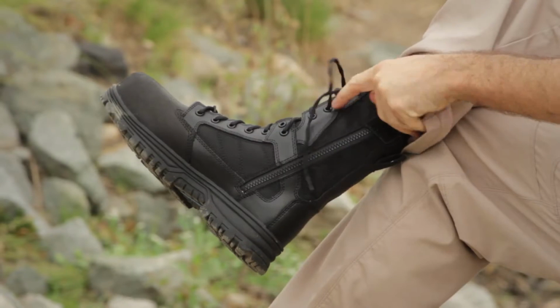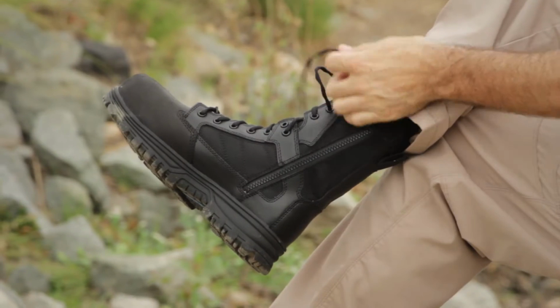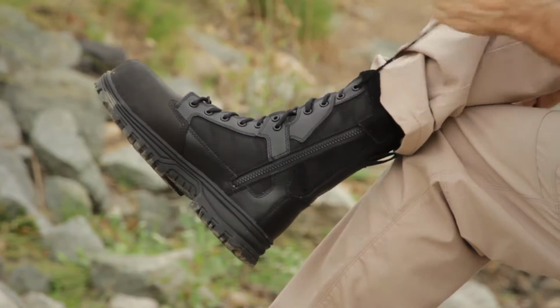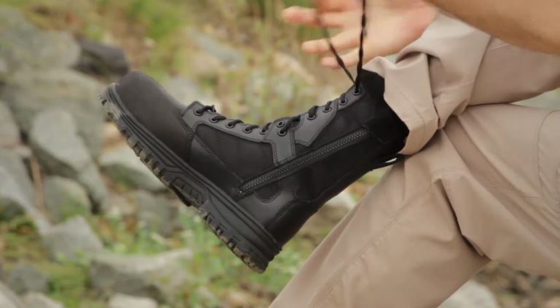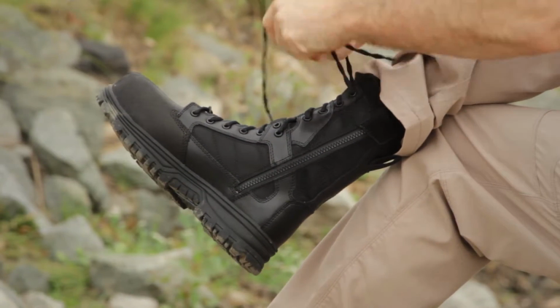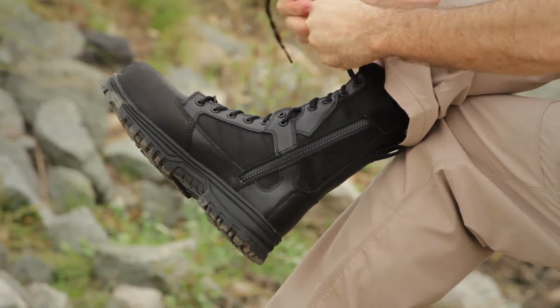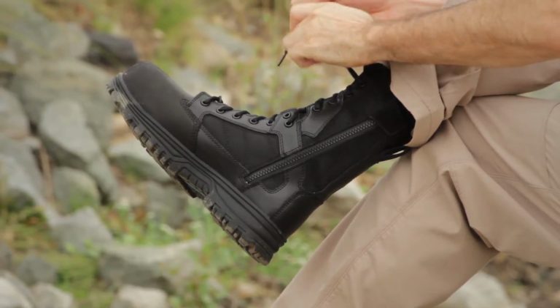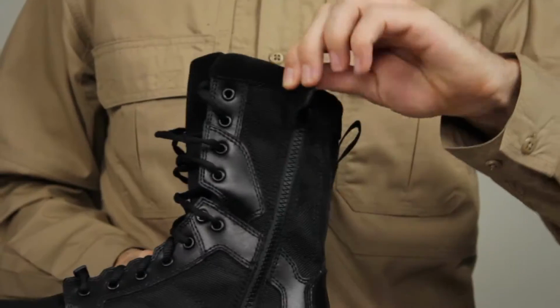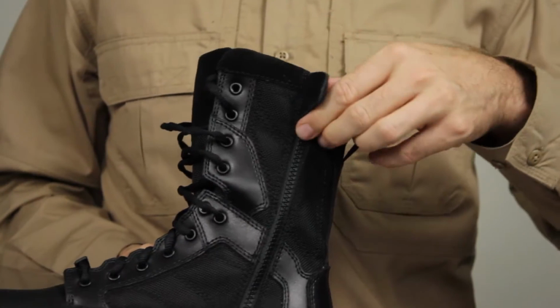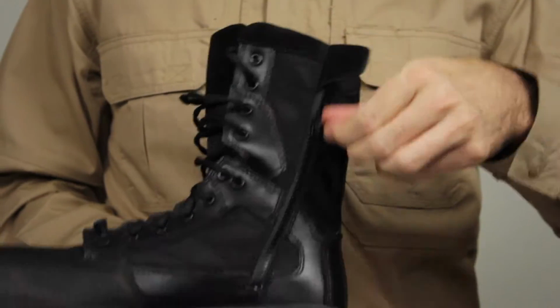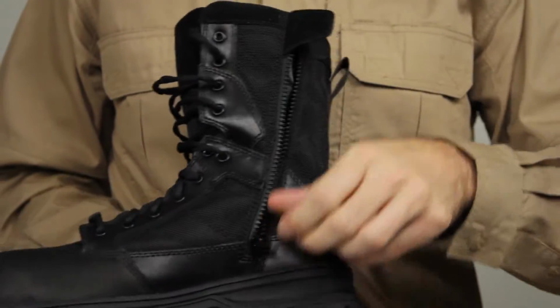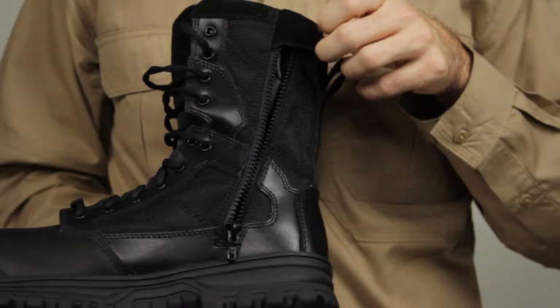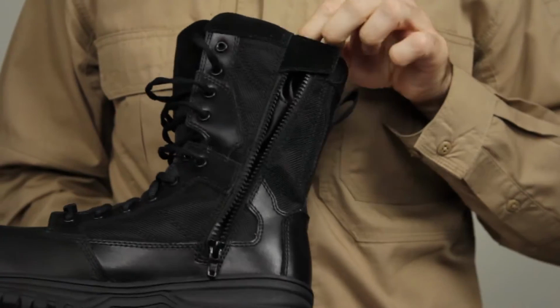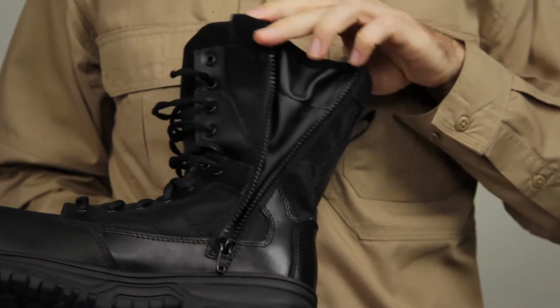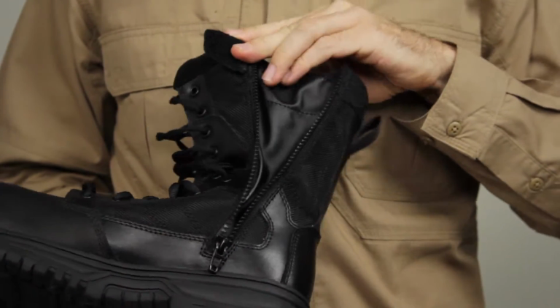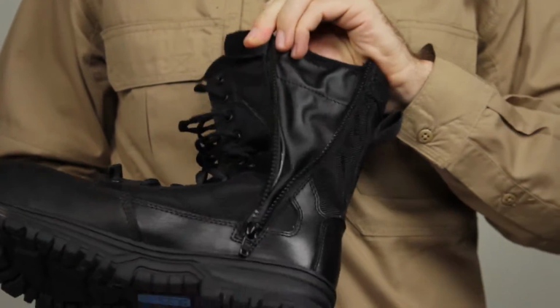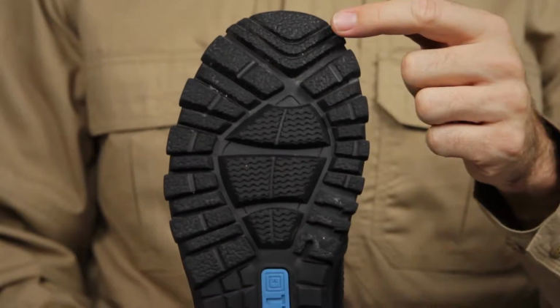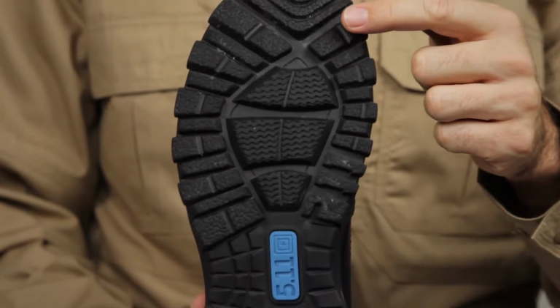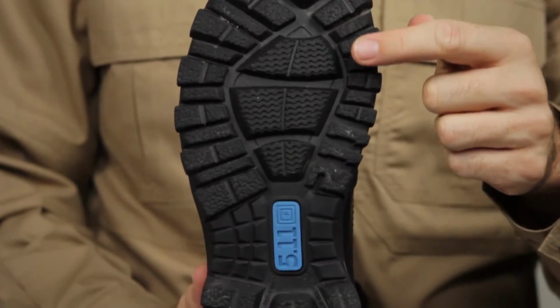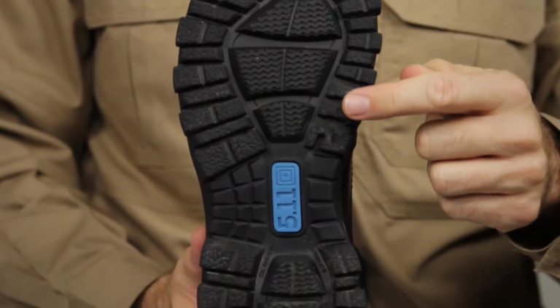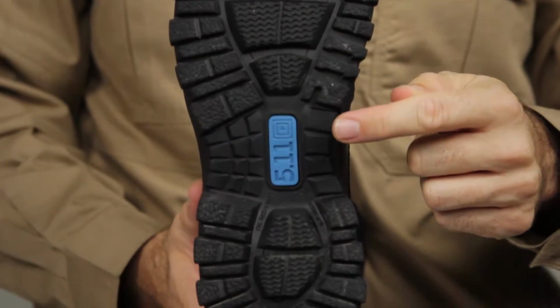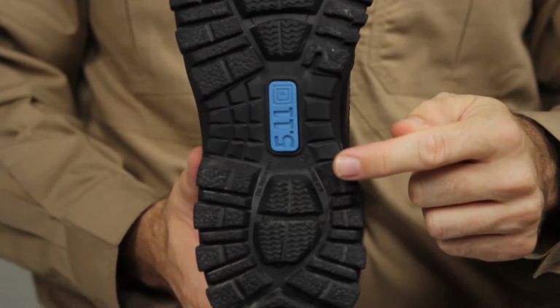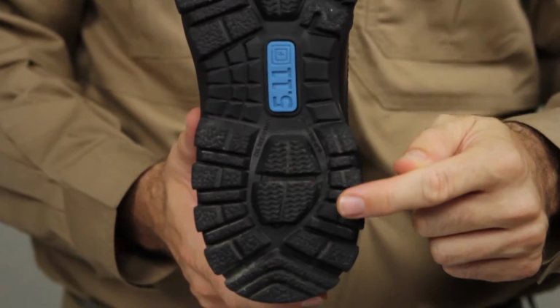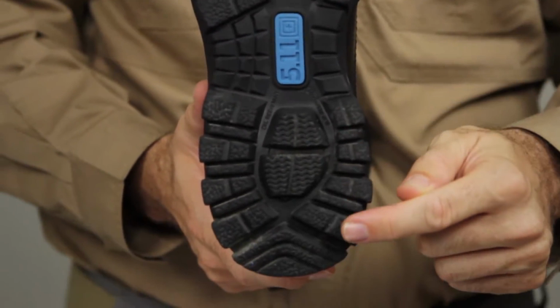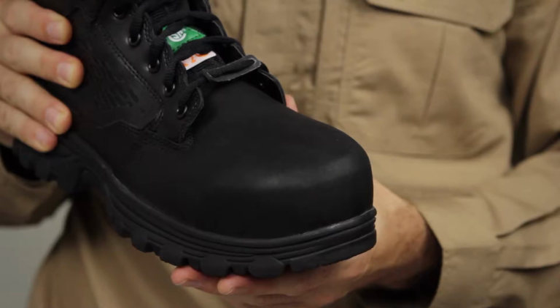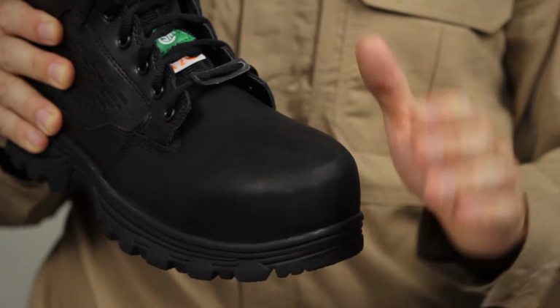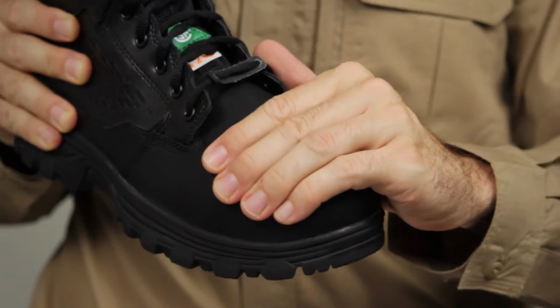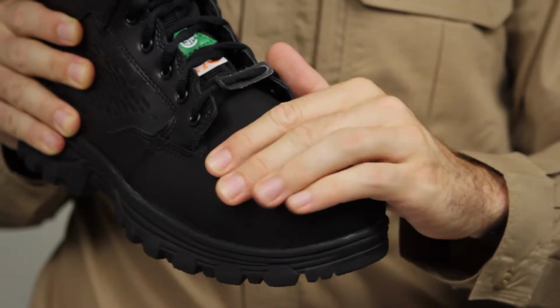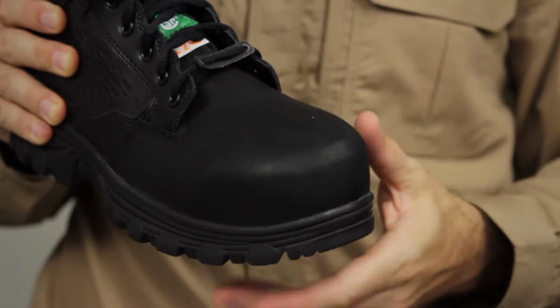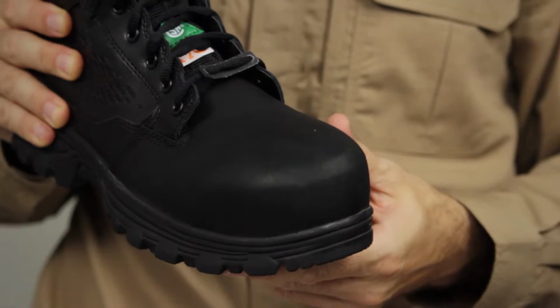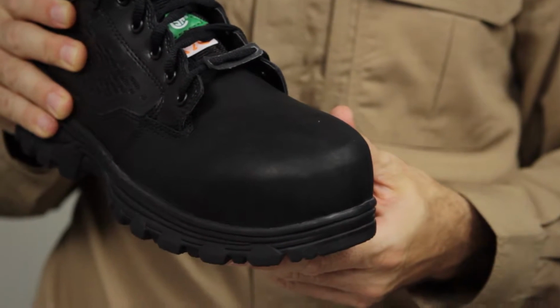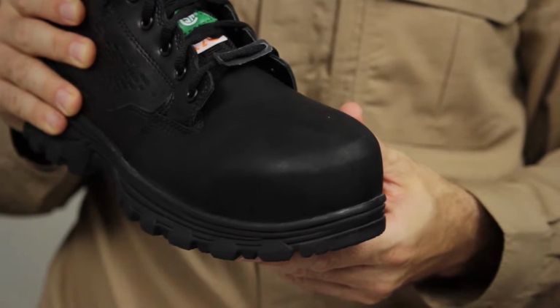This boot features a full-grain leather upper, and the side zip access has a non-metallic construction. The outsole of this boot is oil and slip-resistant. The nubuck and pebbled leather provides a classic look.